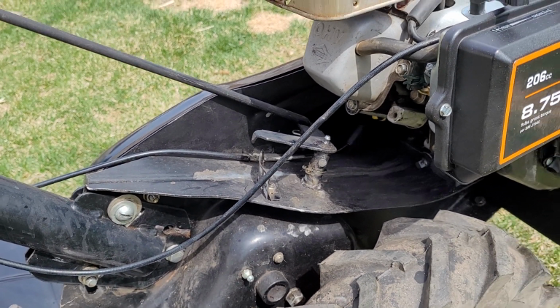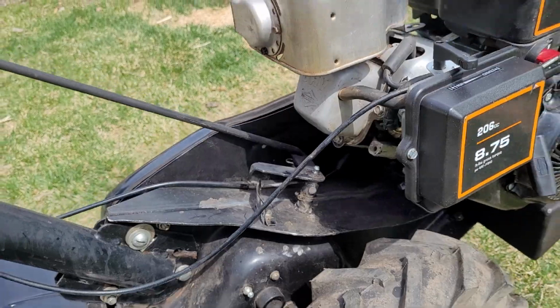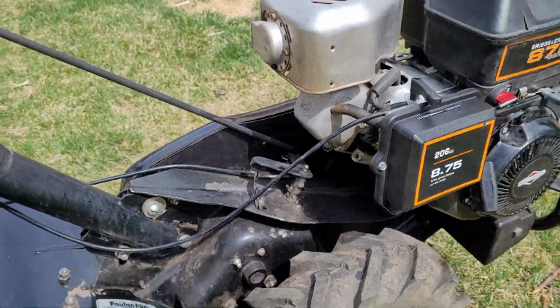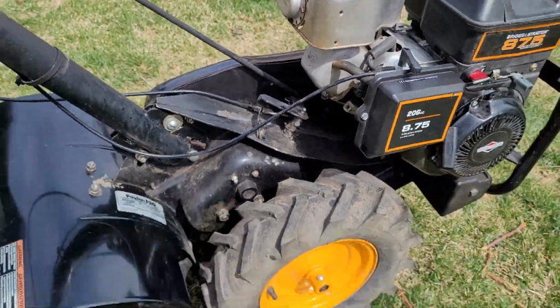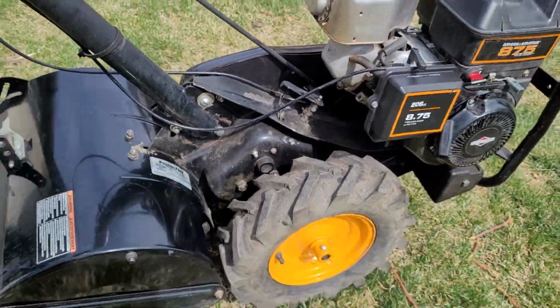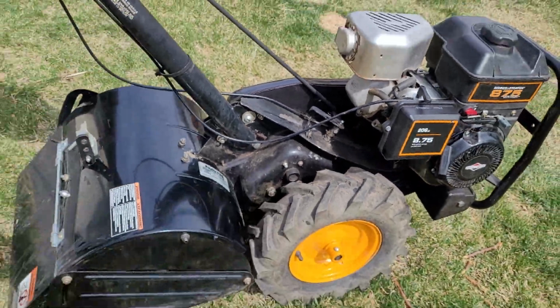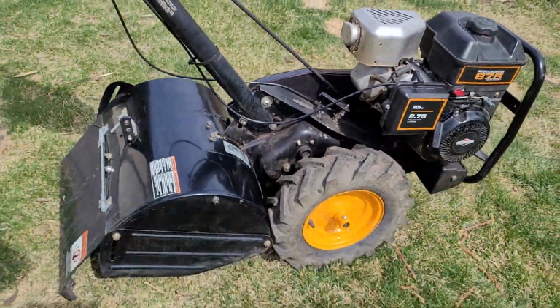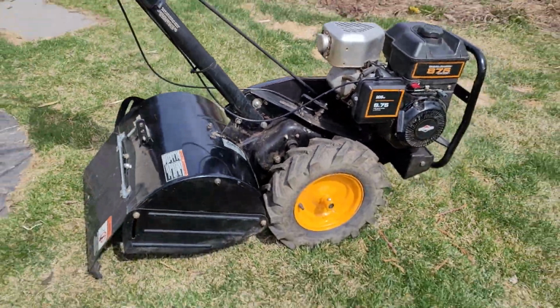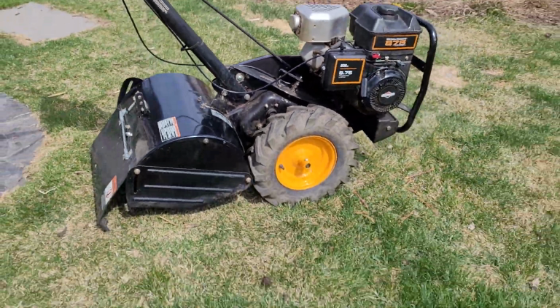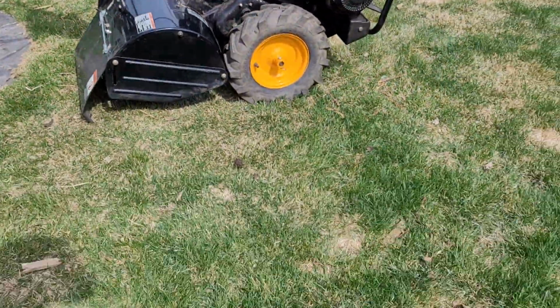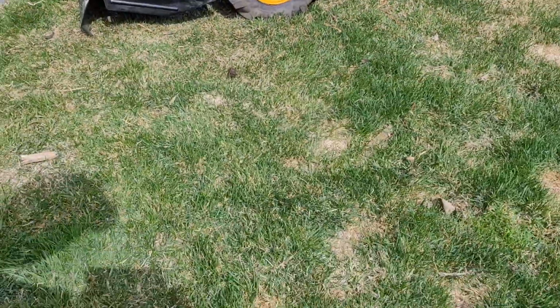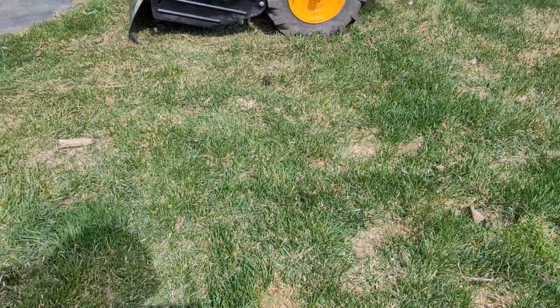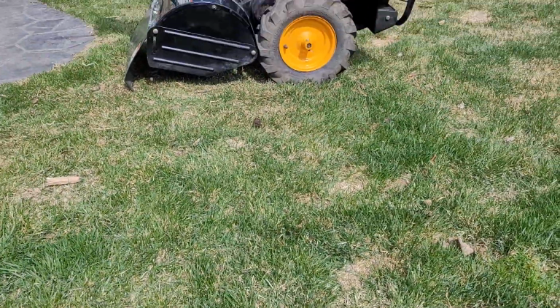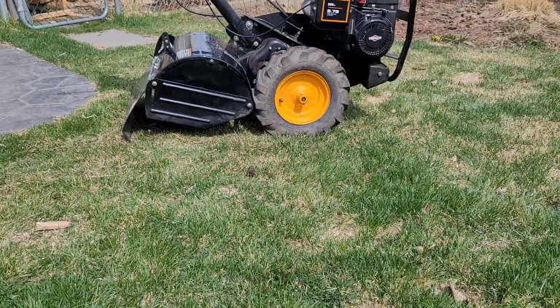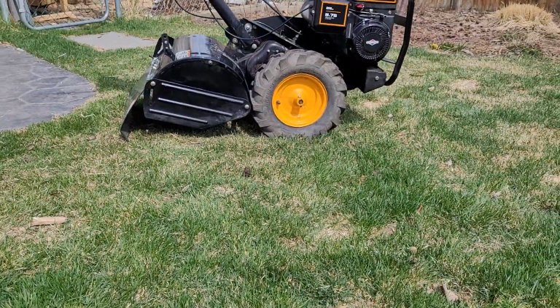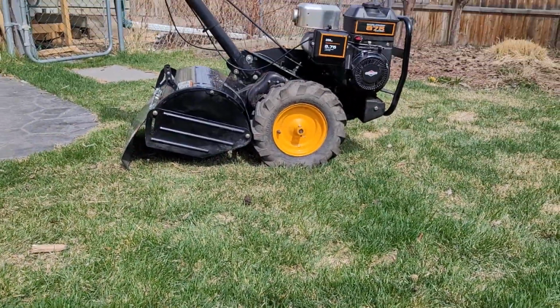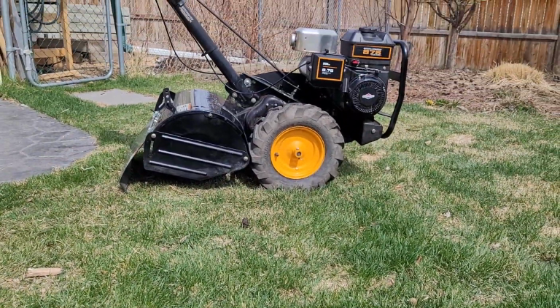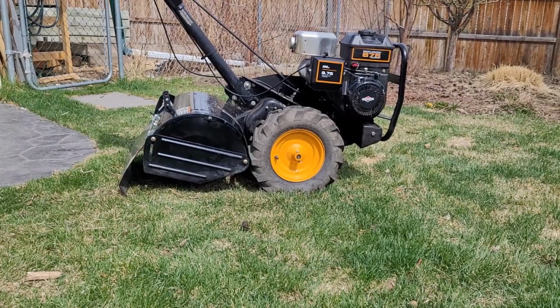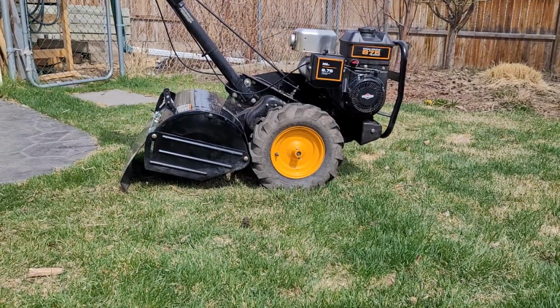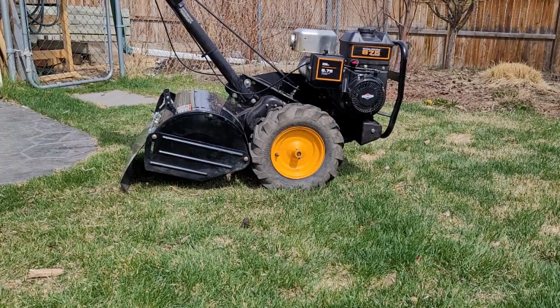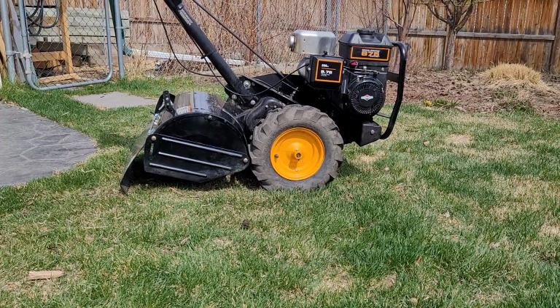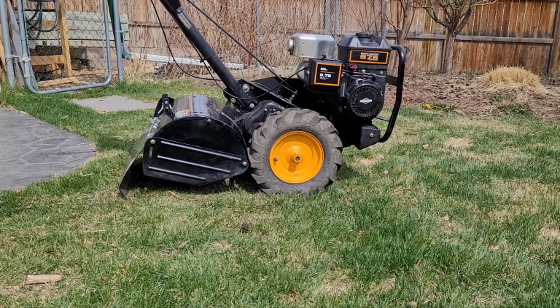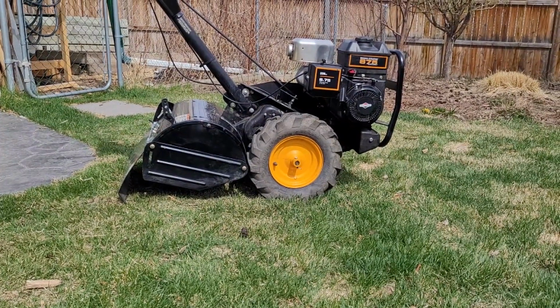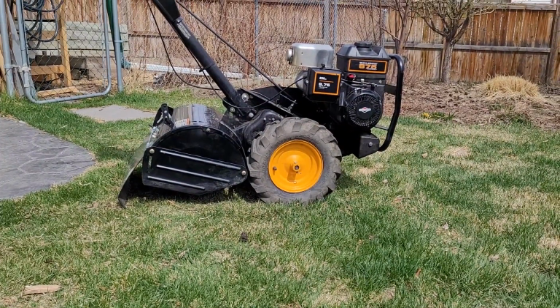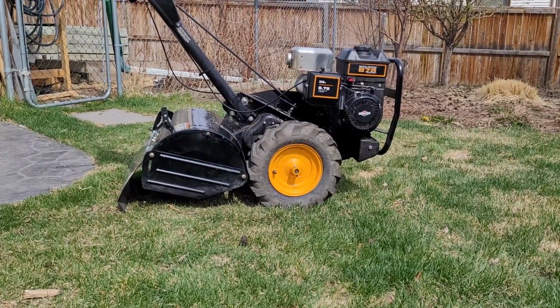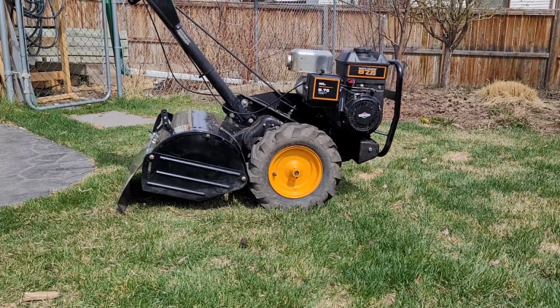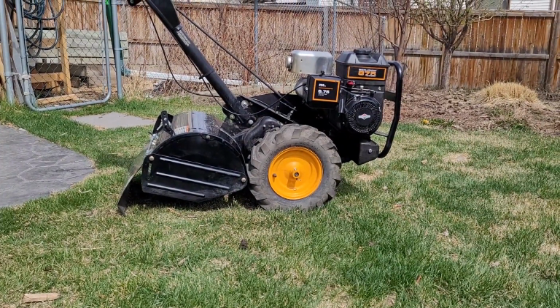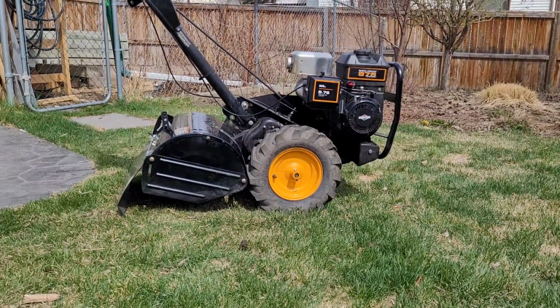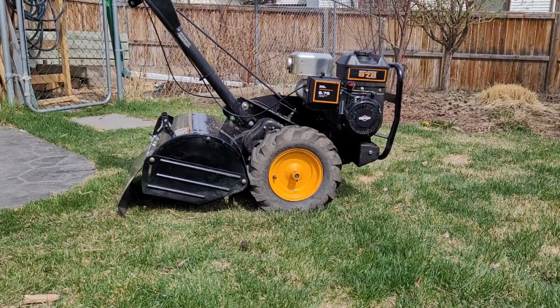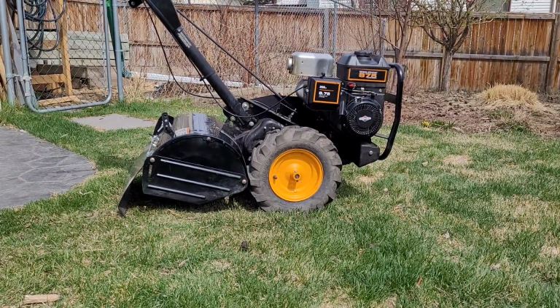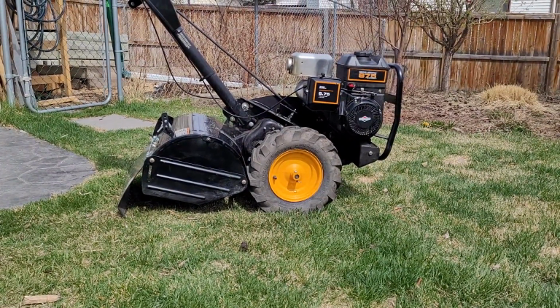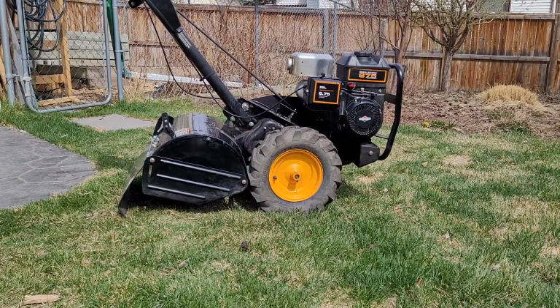It's a good runner now. I'm not going to gouge up my lawn, but I will idle her up and show you what it does.